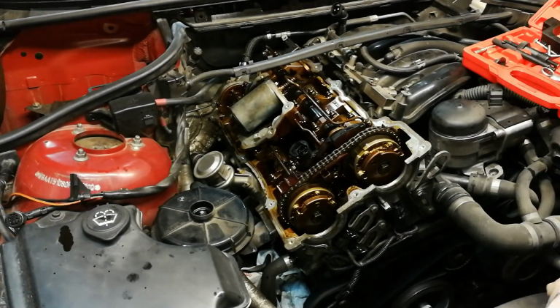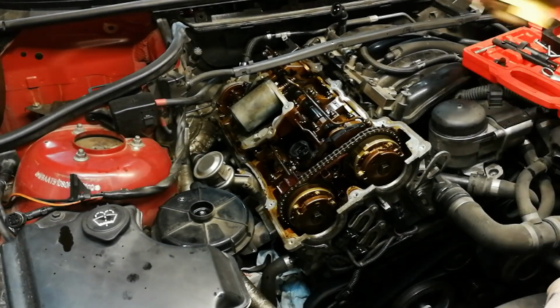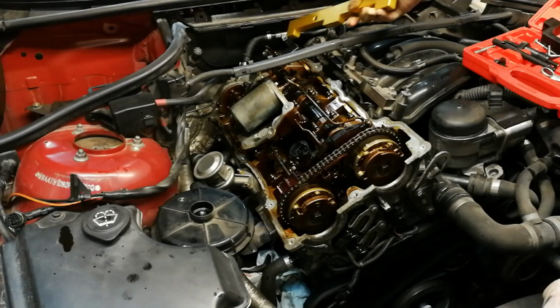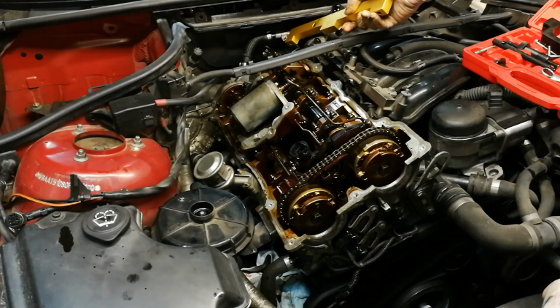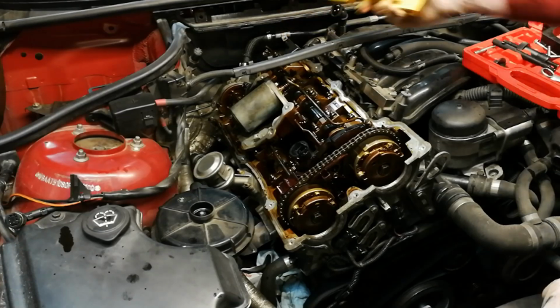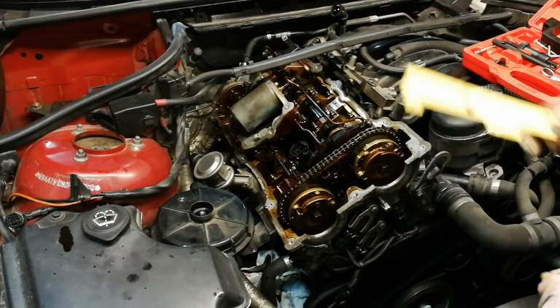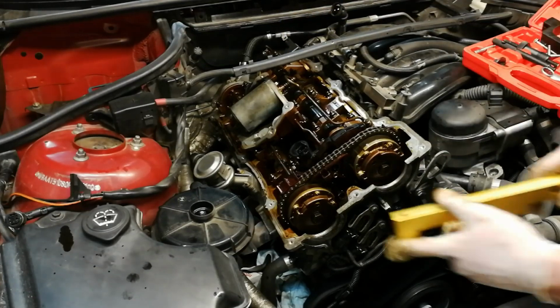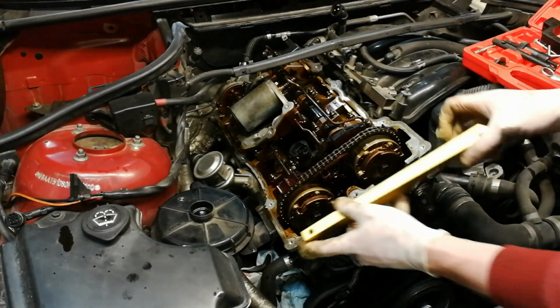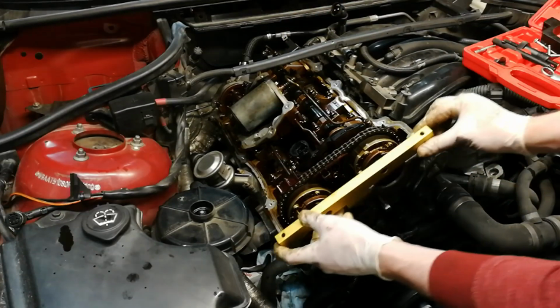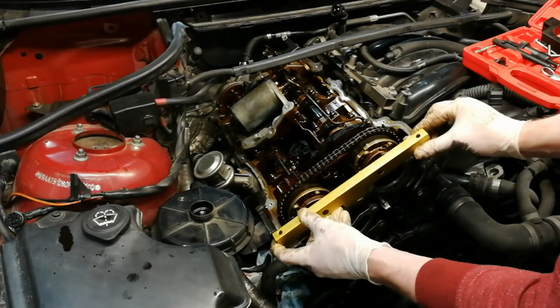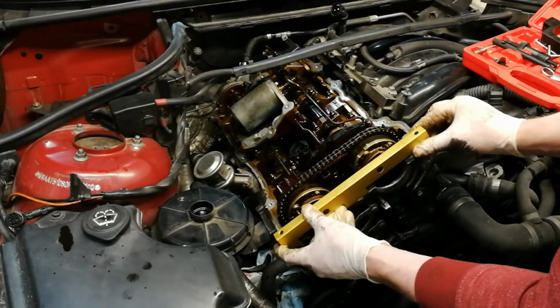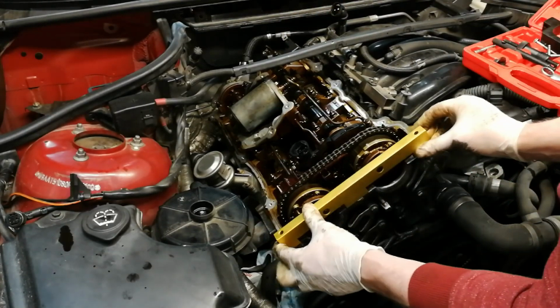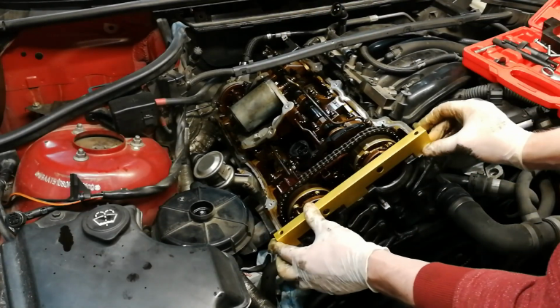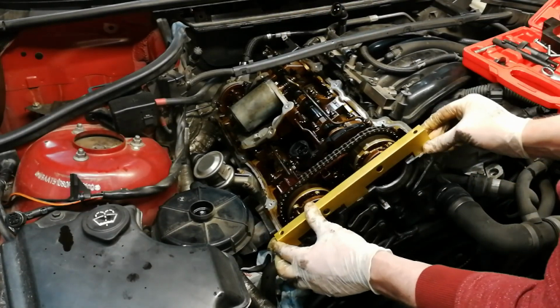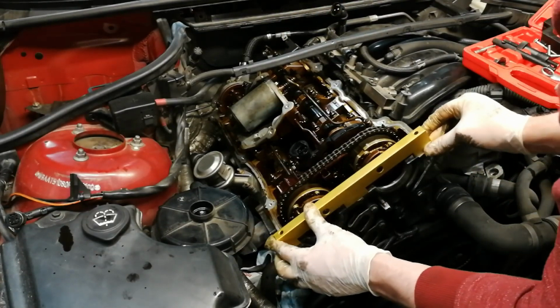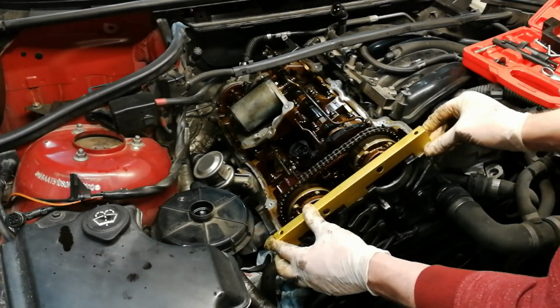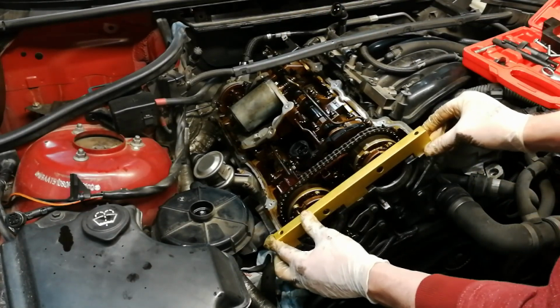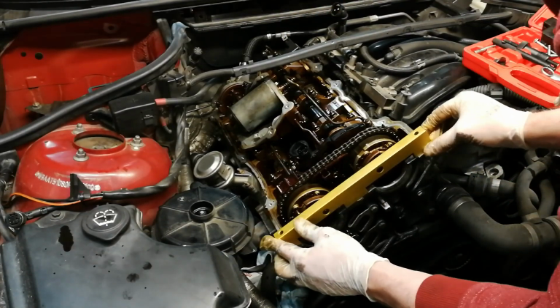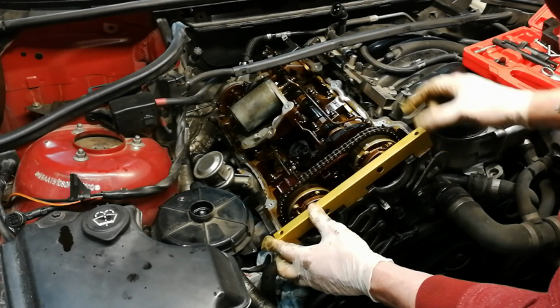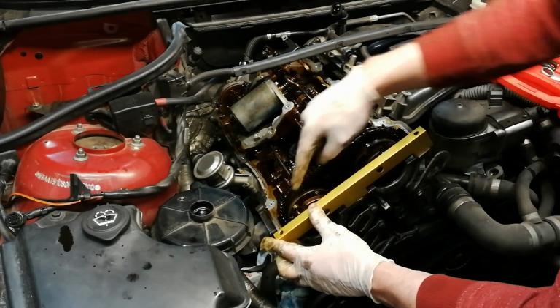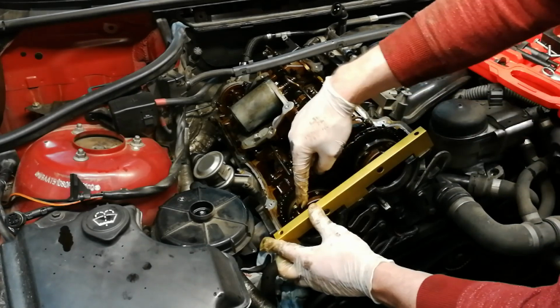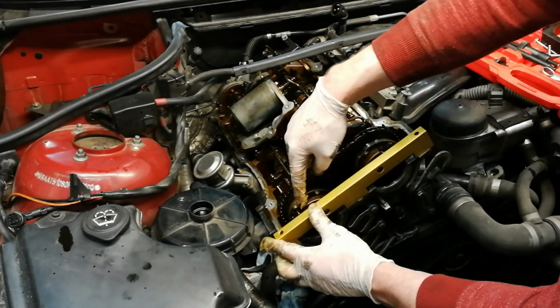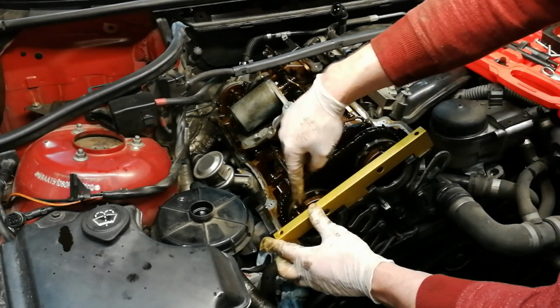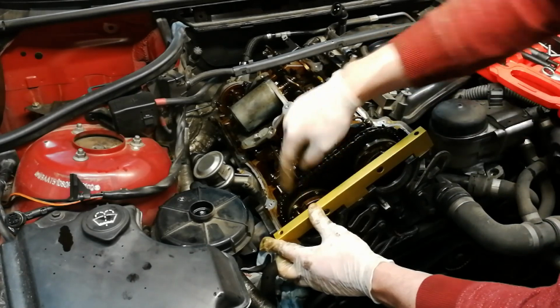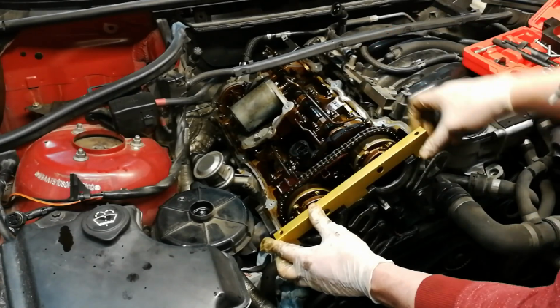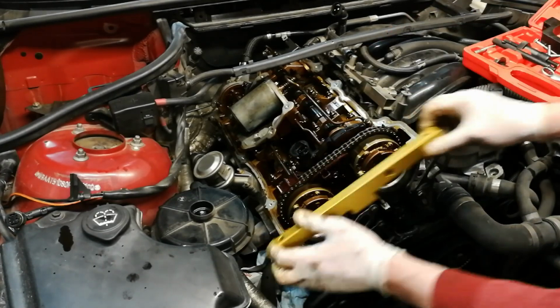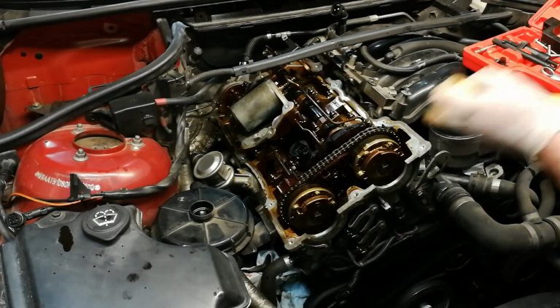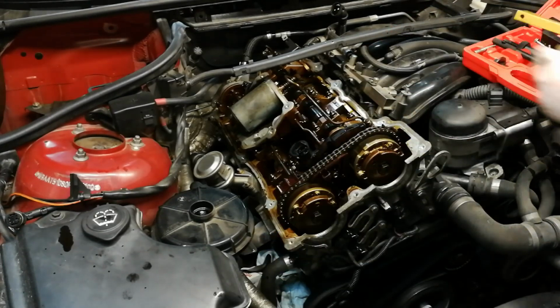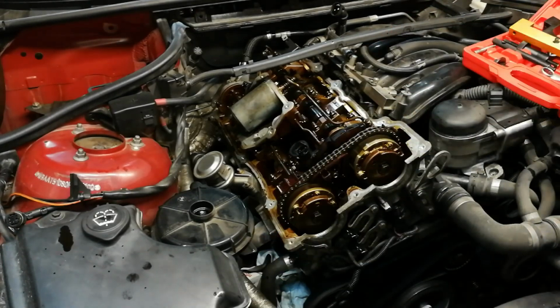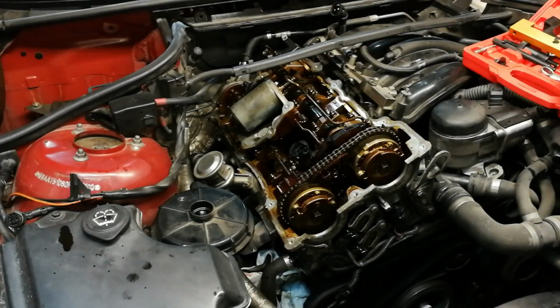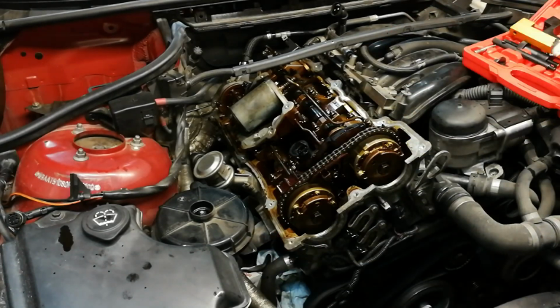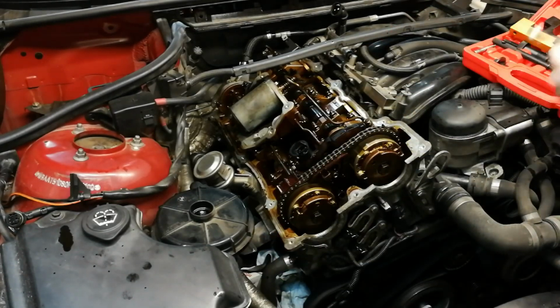Okay, the intake locking tool is in. The front looks okay. Now we have to go back one tooth on this one.